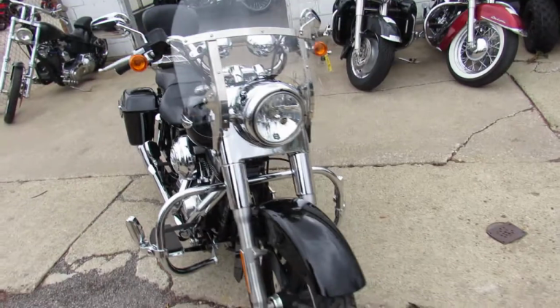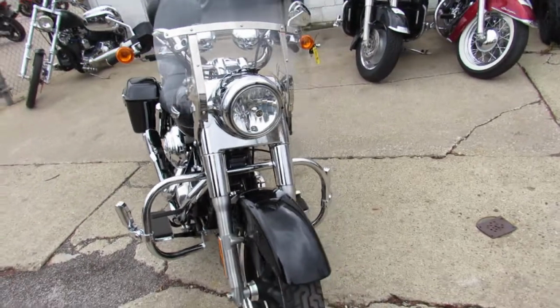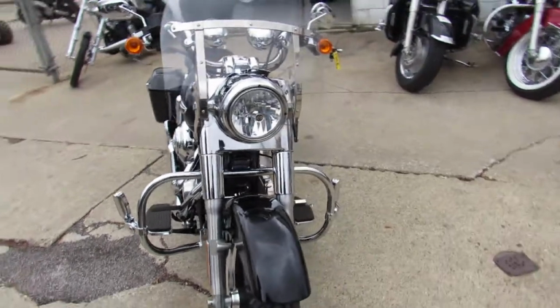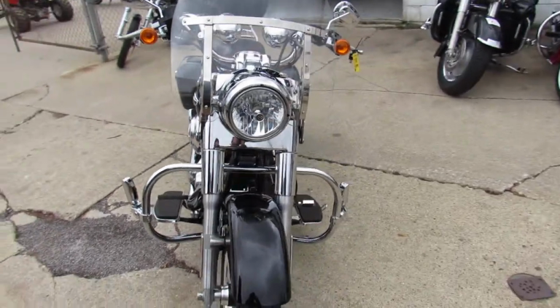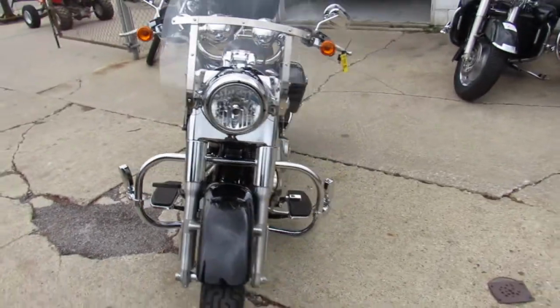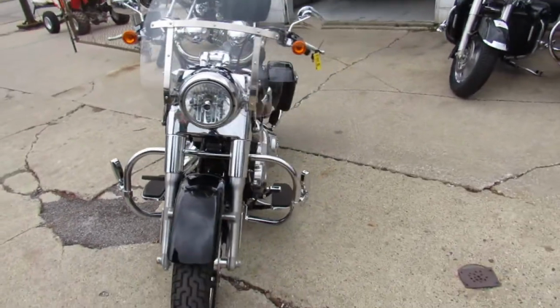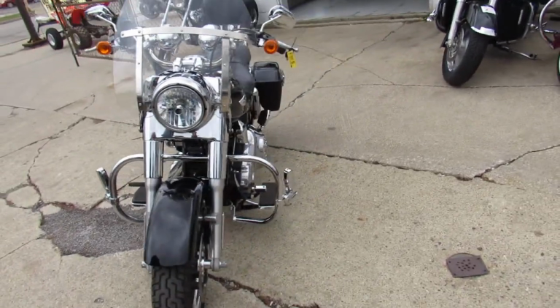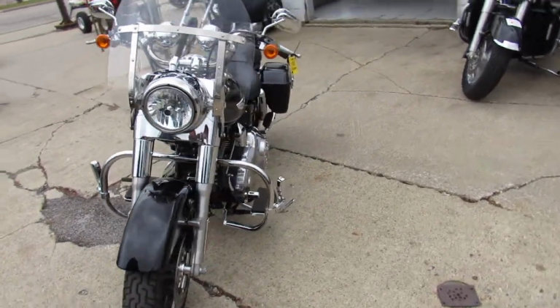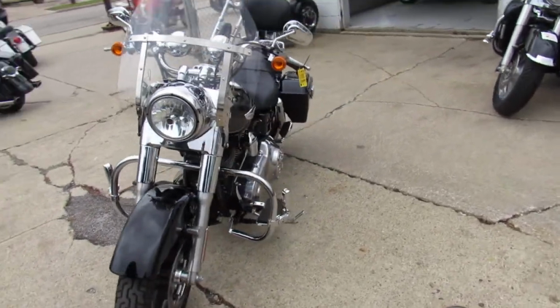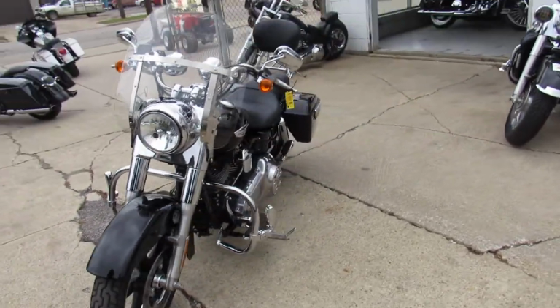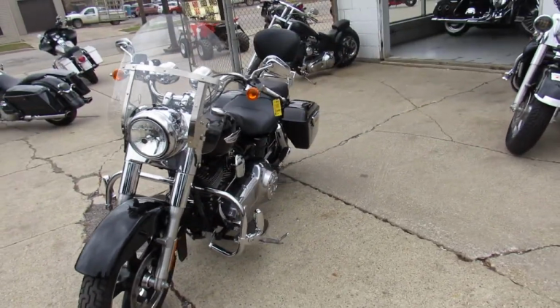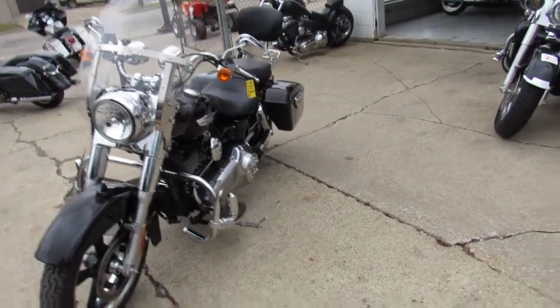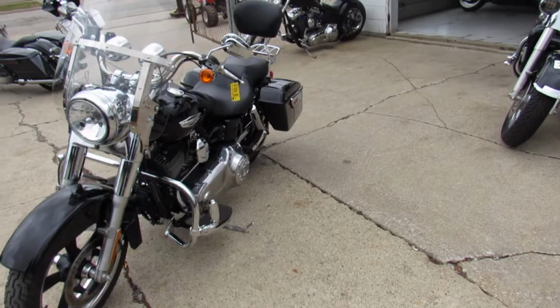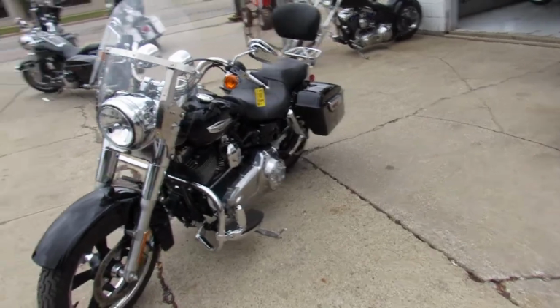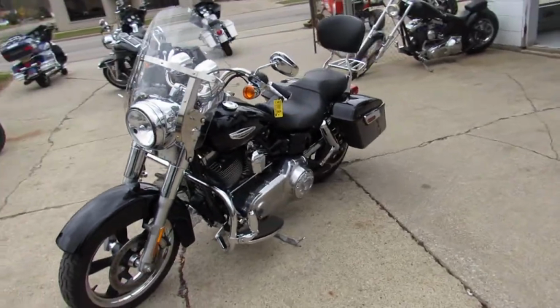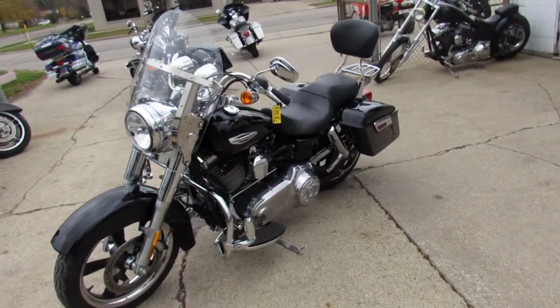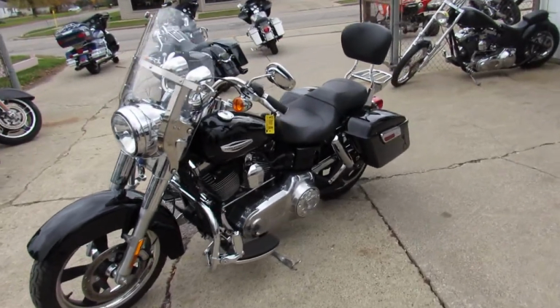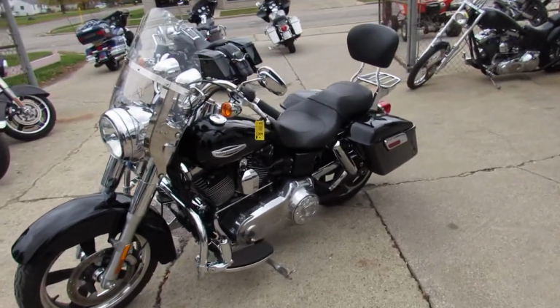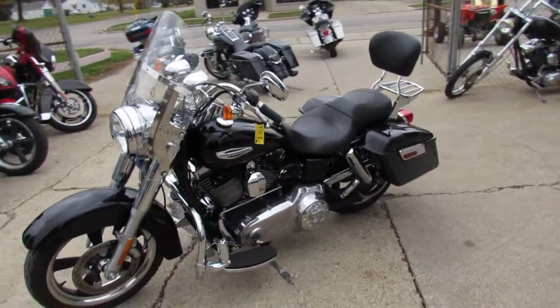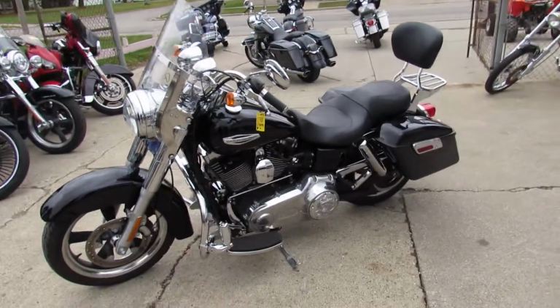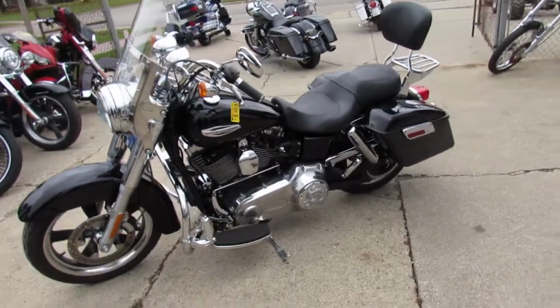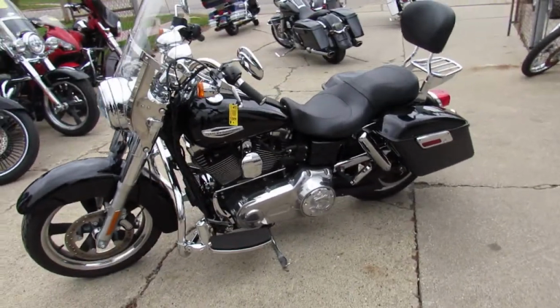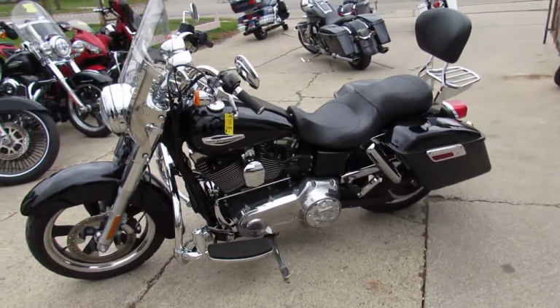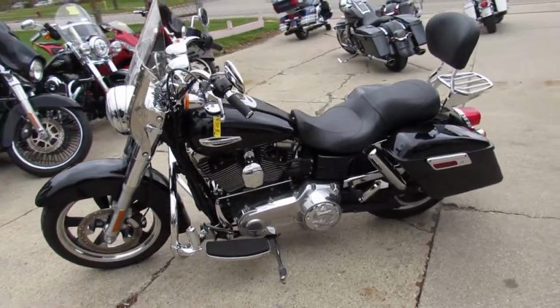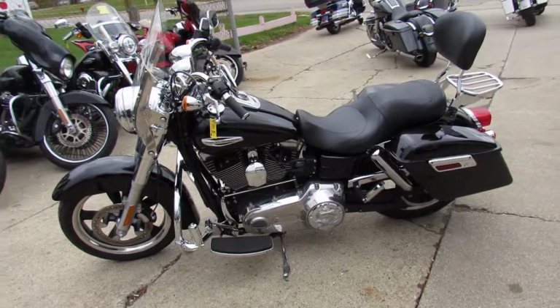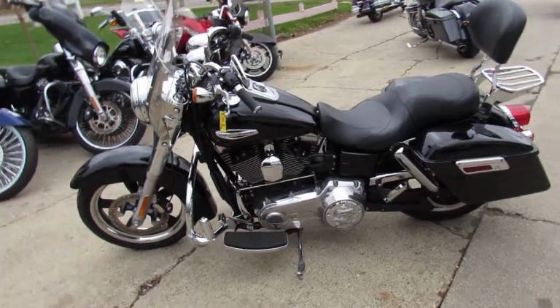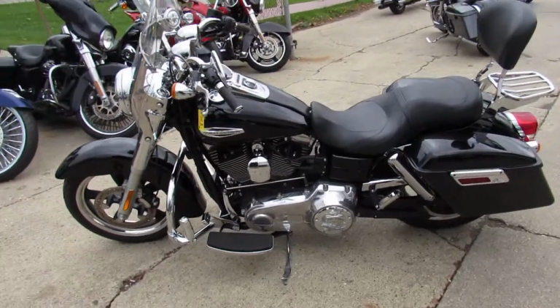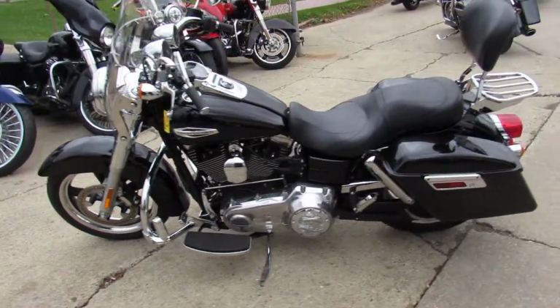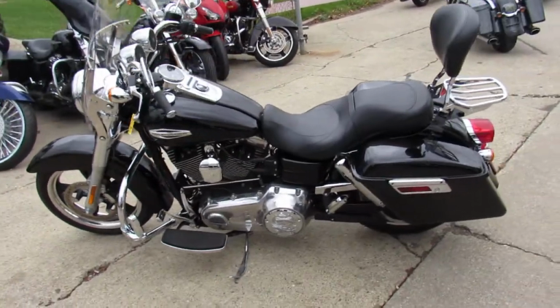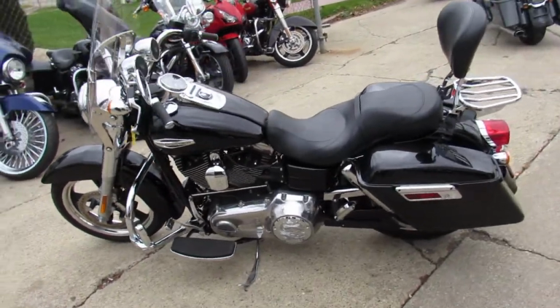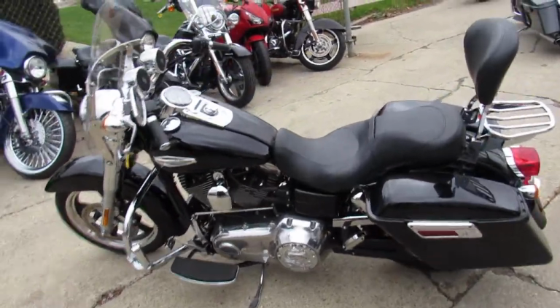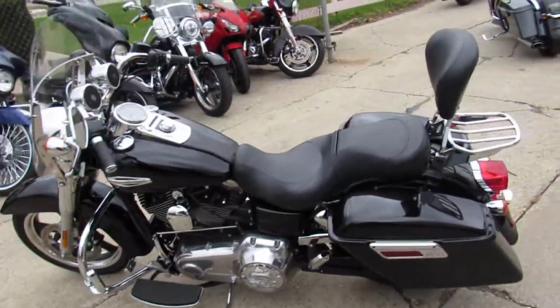It's got the 103 cubic inch motor, only 8,023 miles, vivid gloss black paint, tons of chrome, comes with the Hogtunes windshield, and it's got the Vance & Hines exhaust that makes this Switchback sound as cool as it looks.